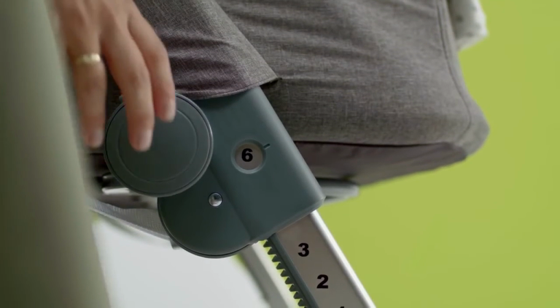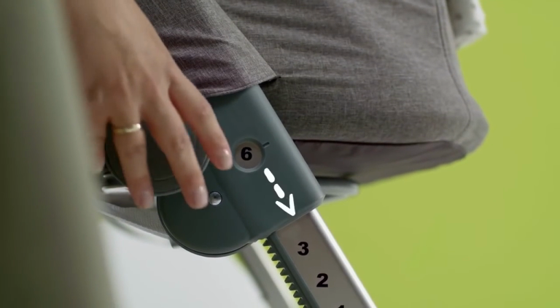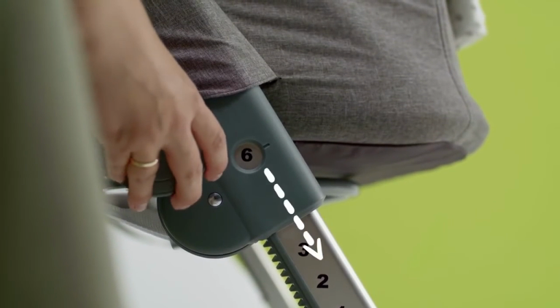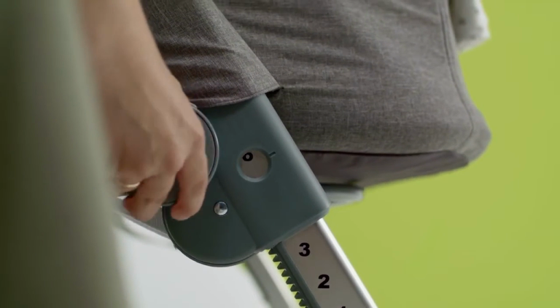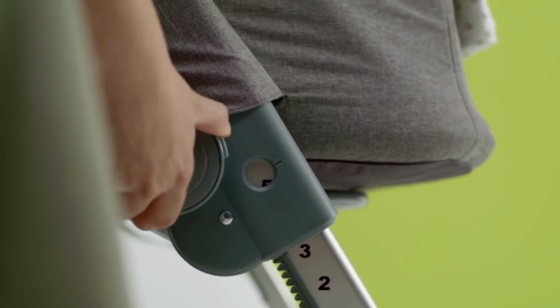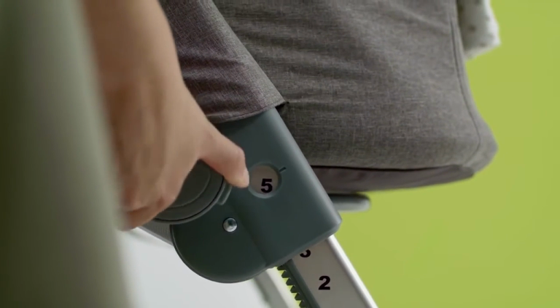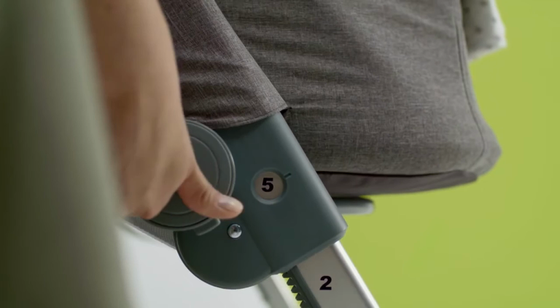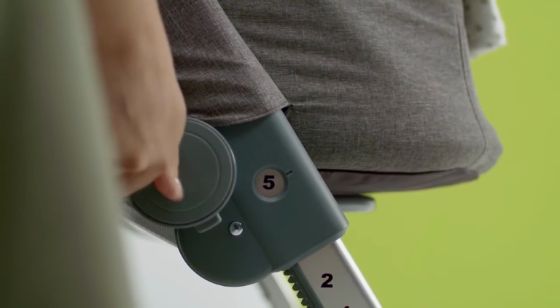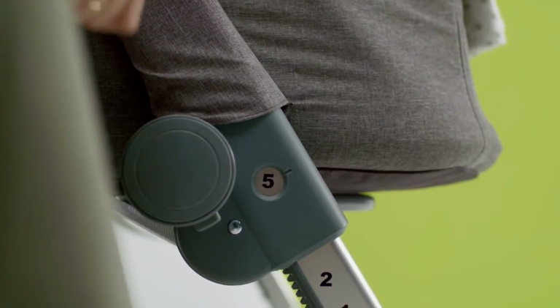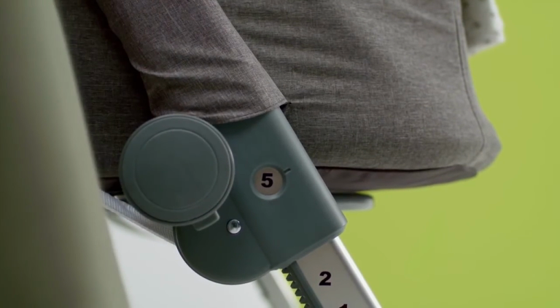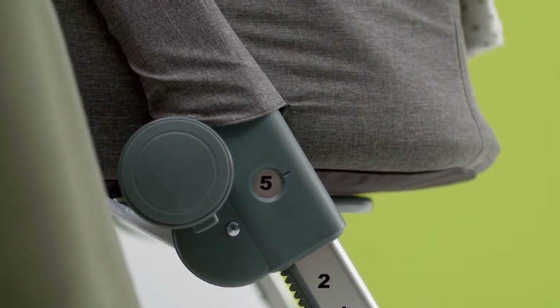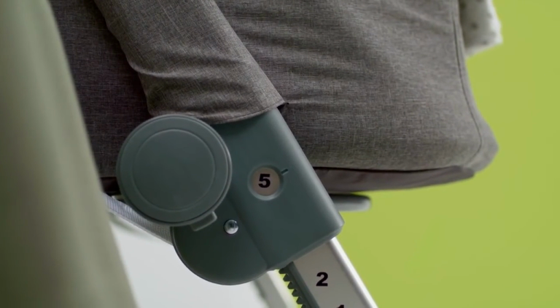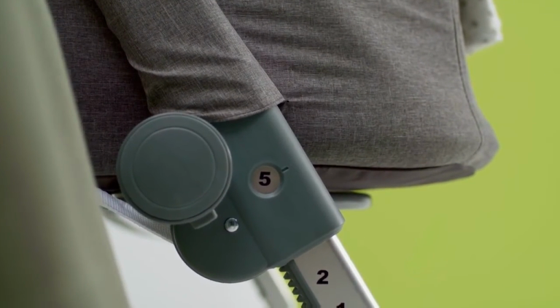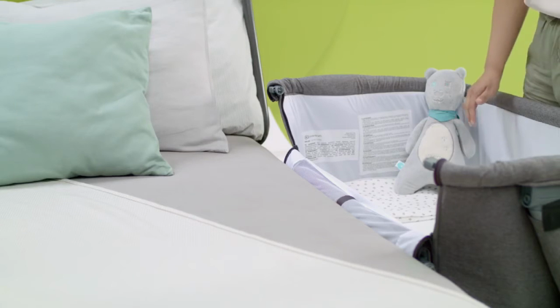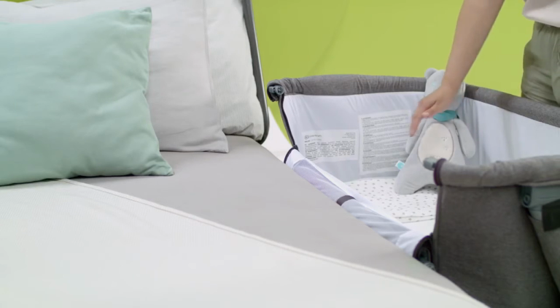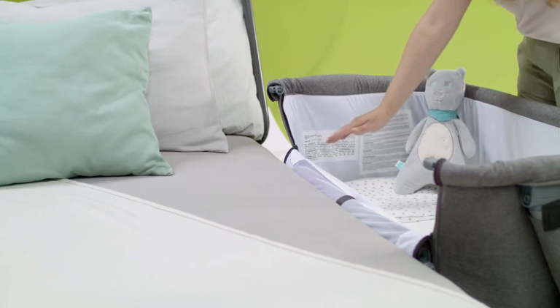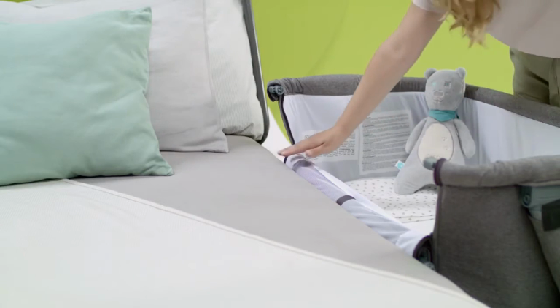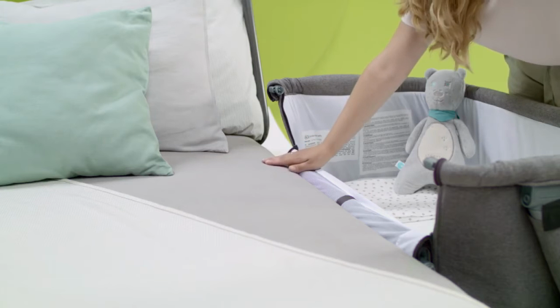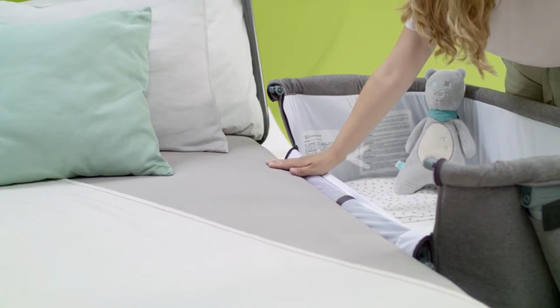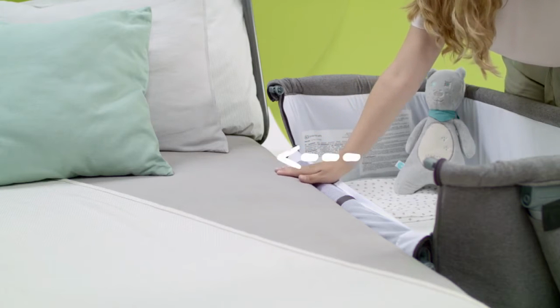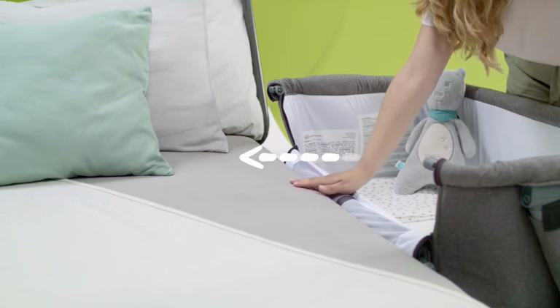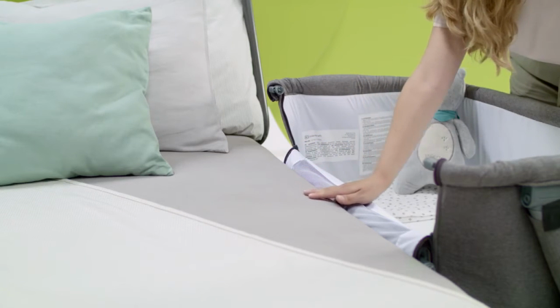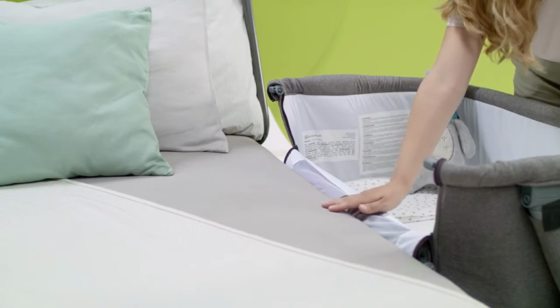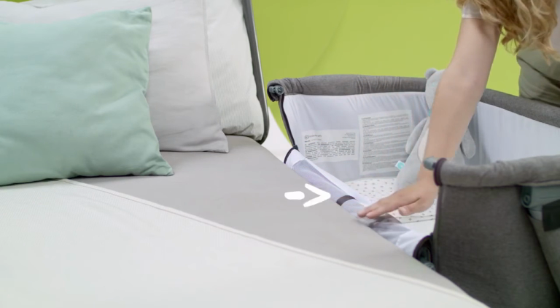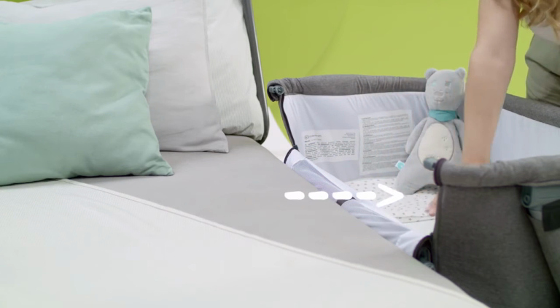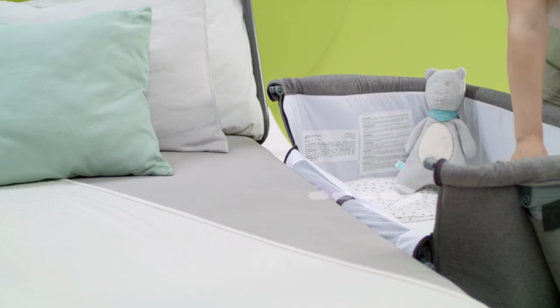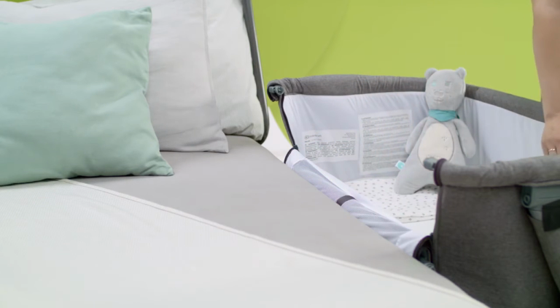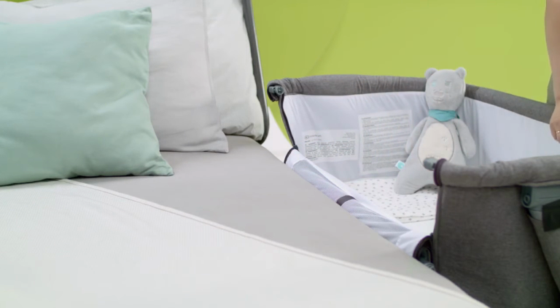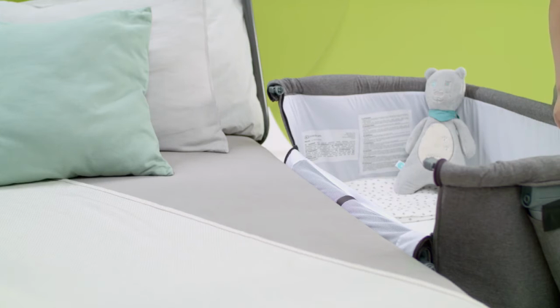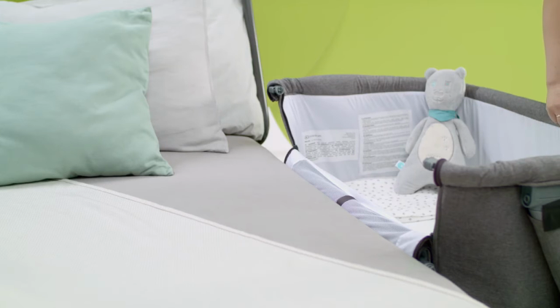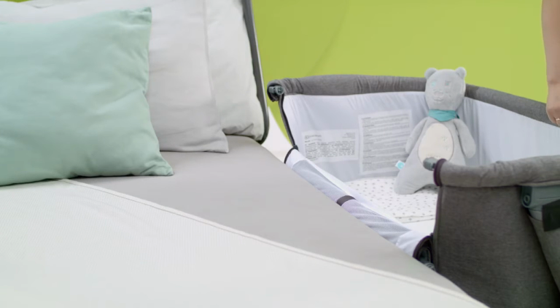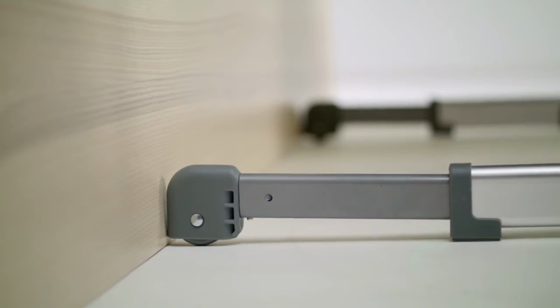The cot has a six-step height adjustment. It works very smoothly — turn it and you're done. Thanks to the adjustment, the cot height can be set in line with that of the parents' bed. This is important for your baby's safety.